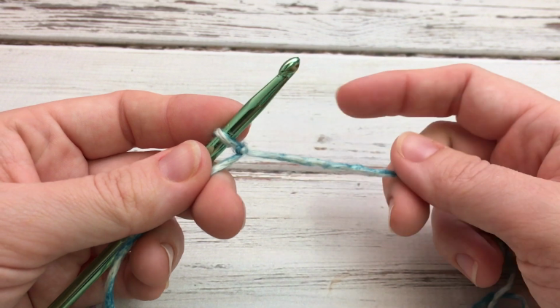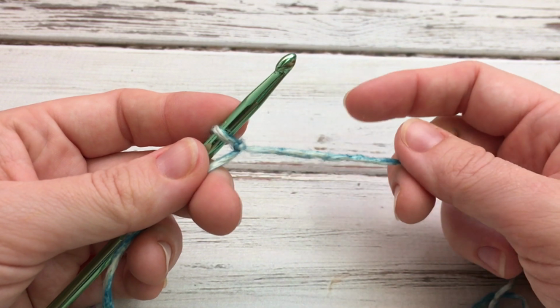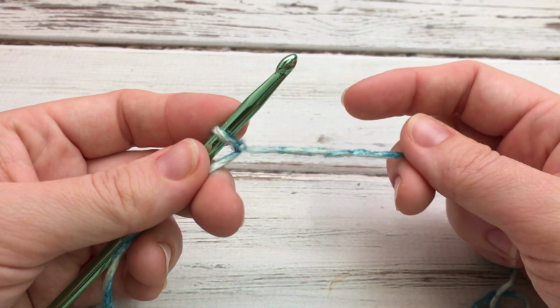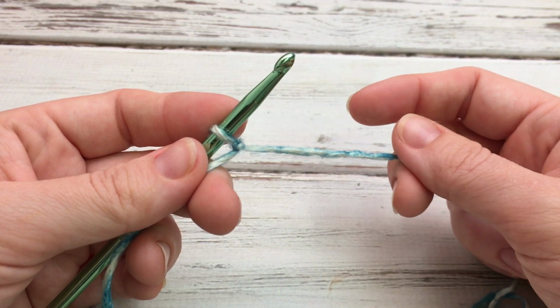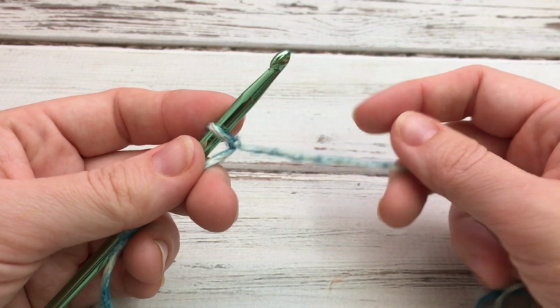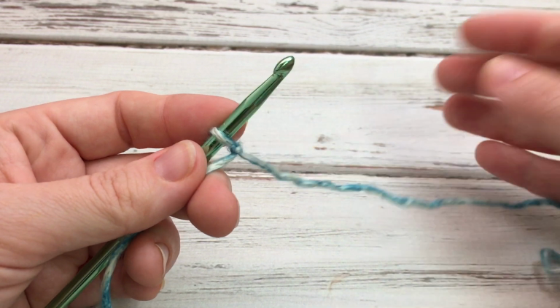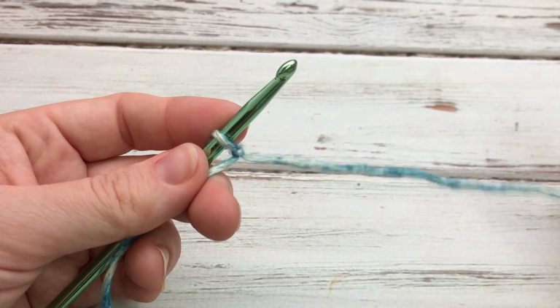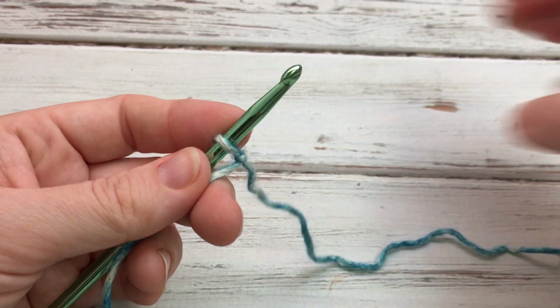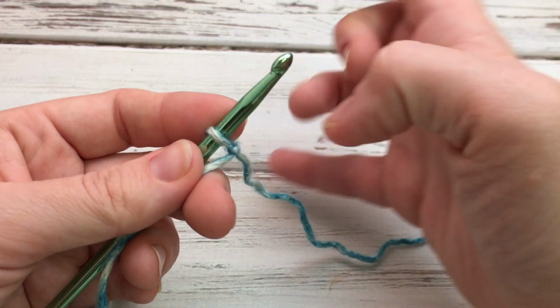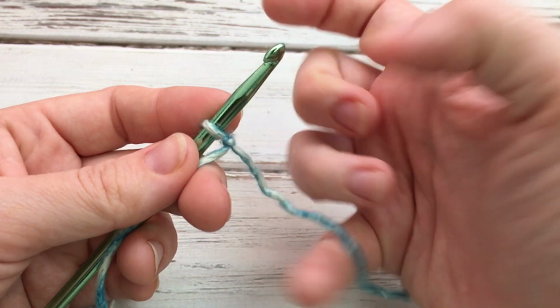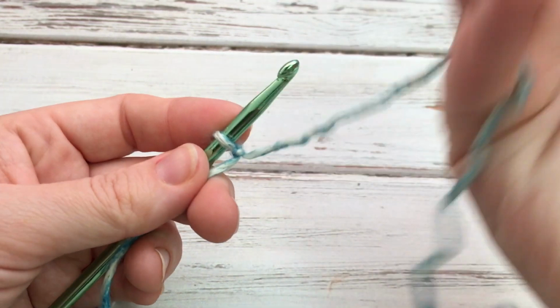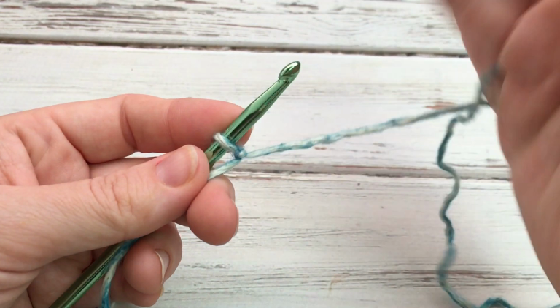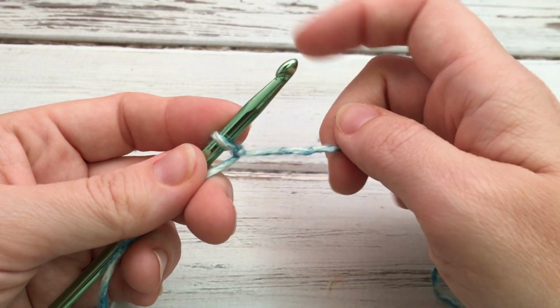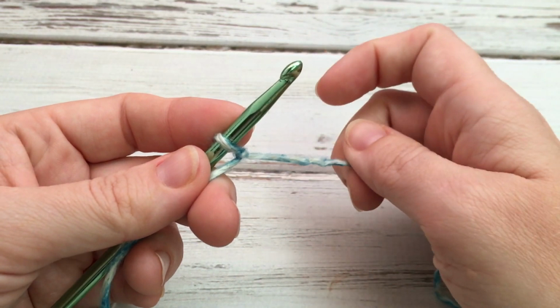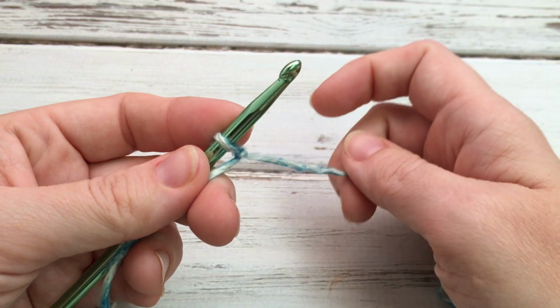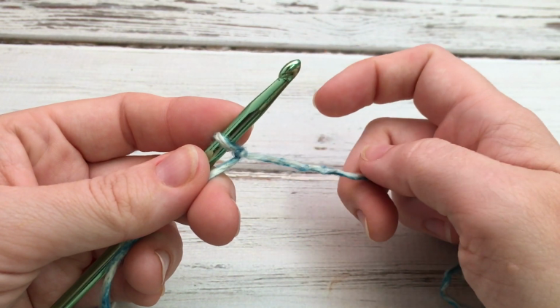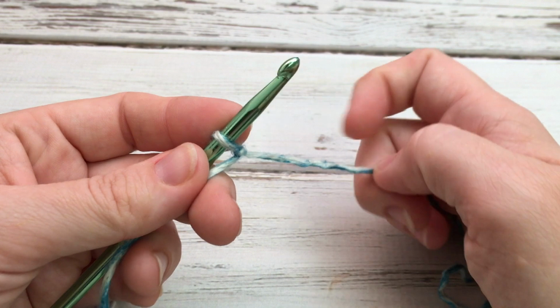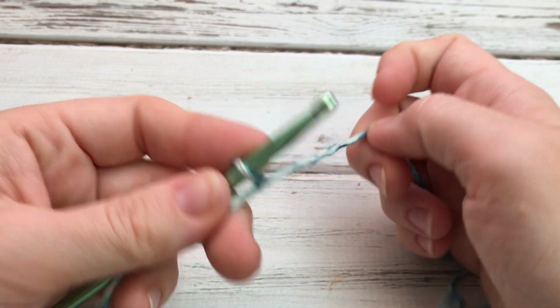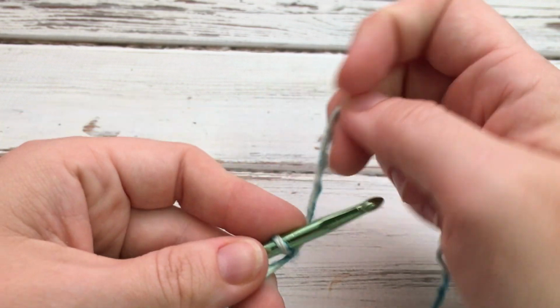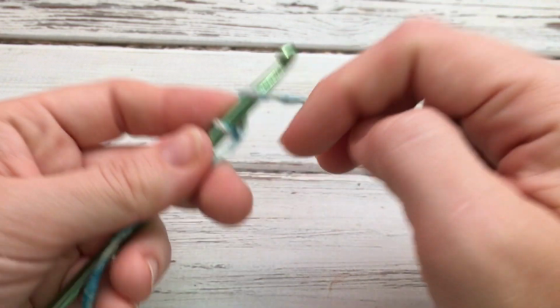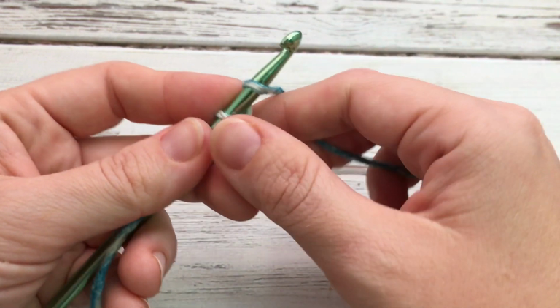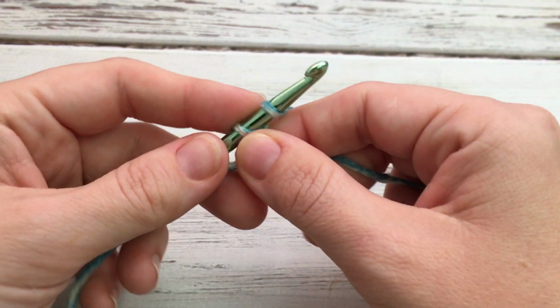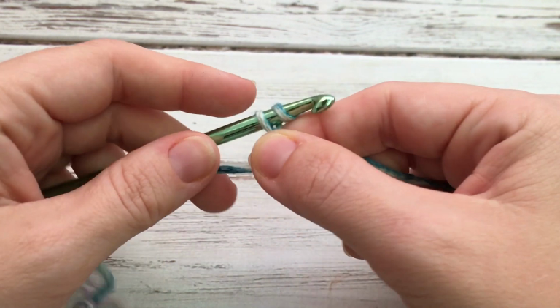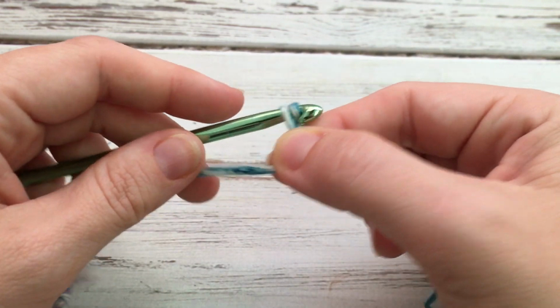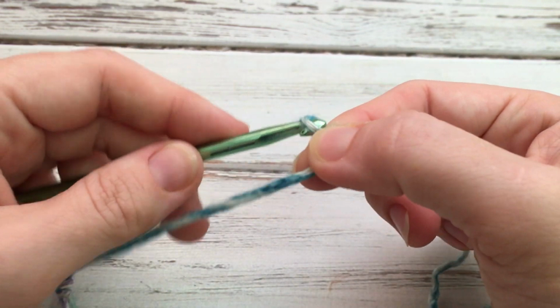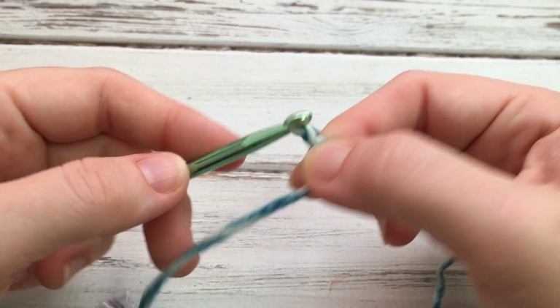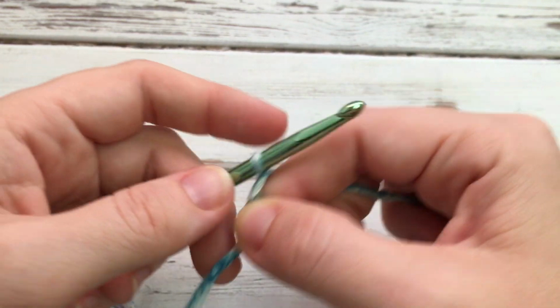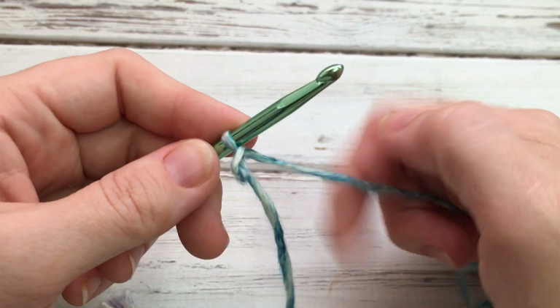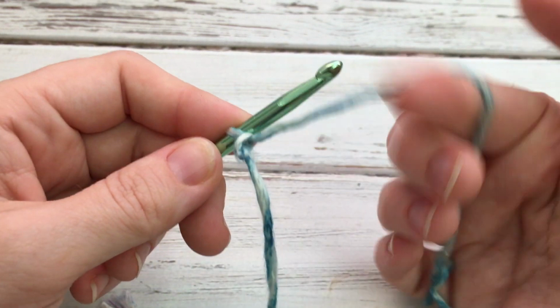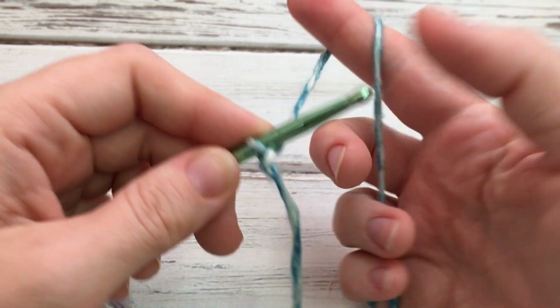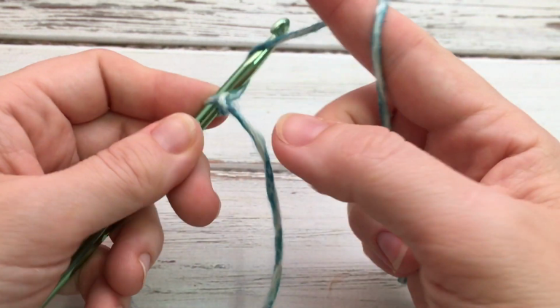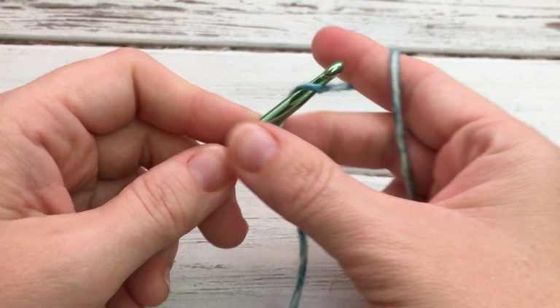I've got my slip knot here and you can chain any multiple of three. So I'm going to chain 21 for my starting chain.